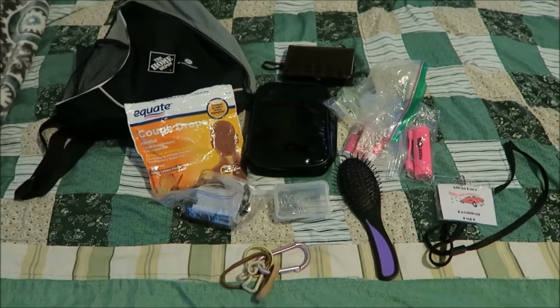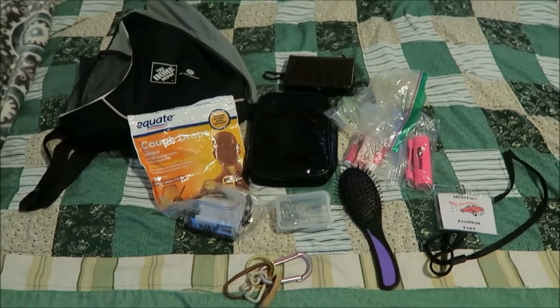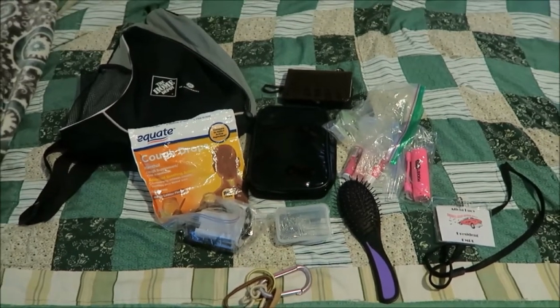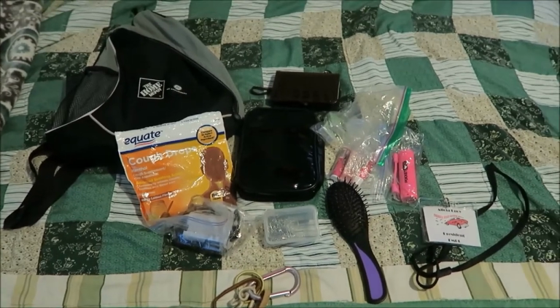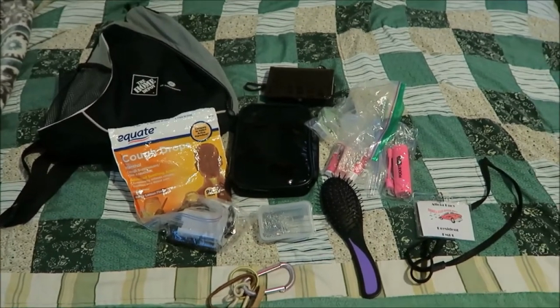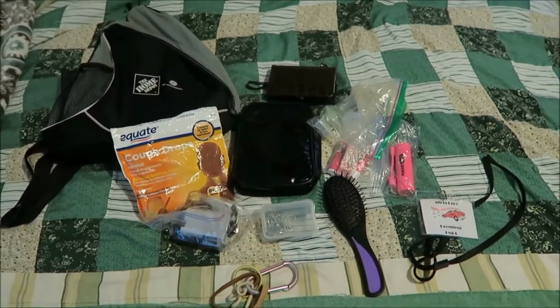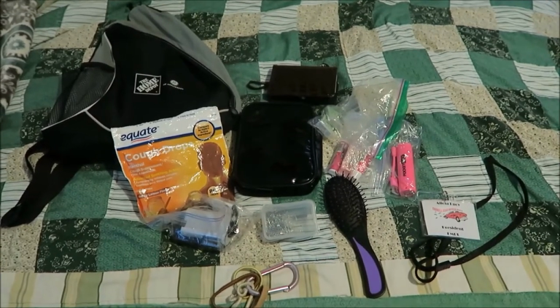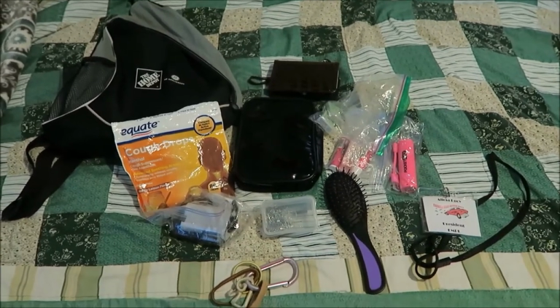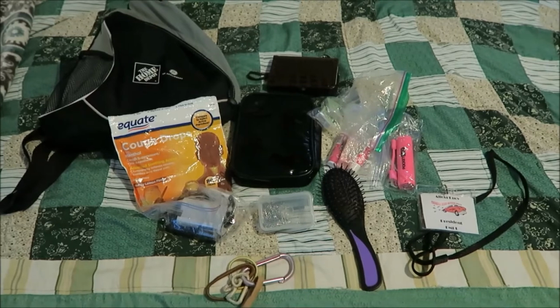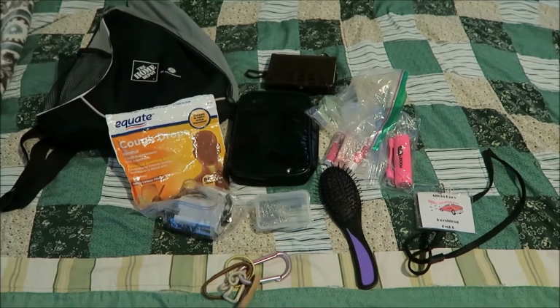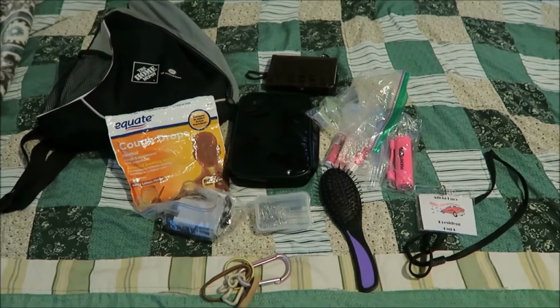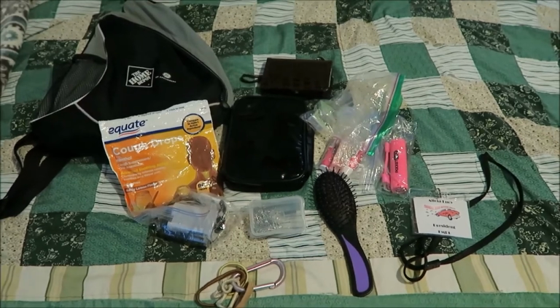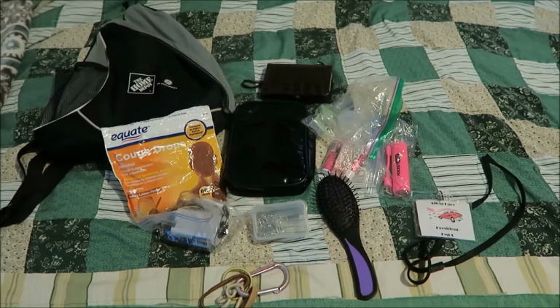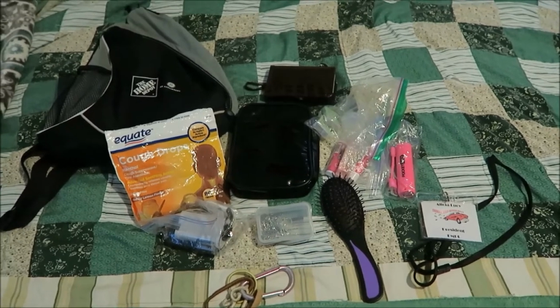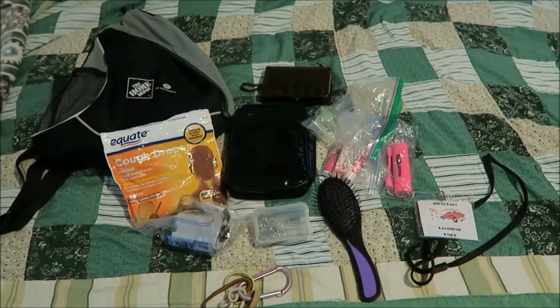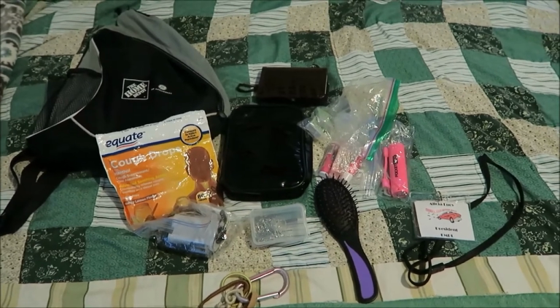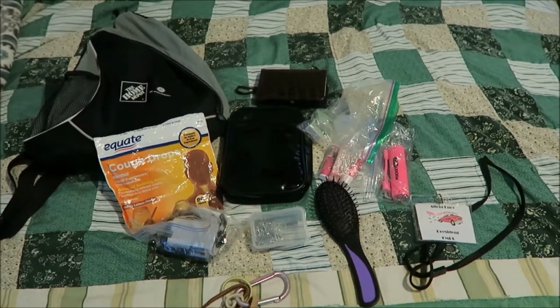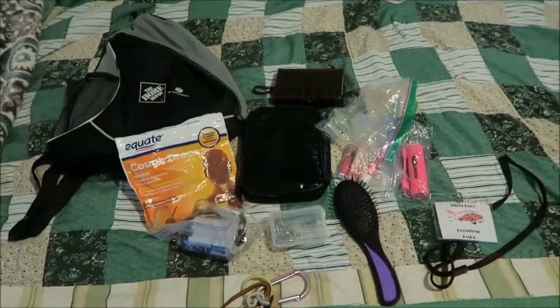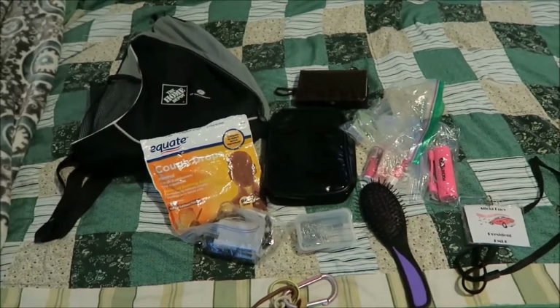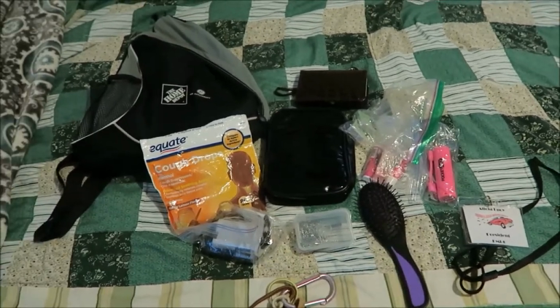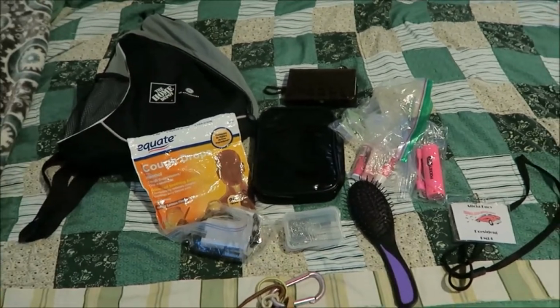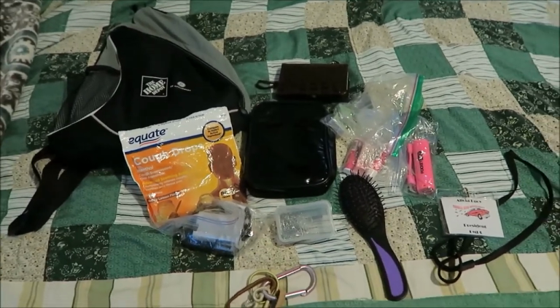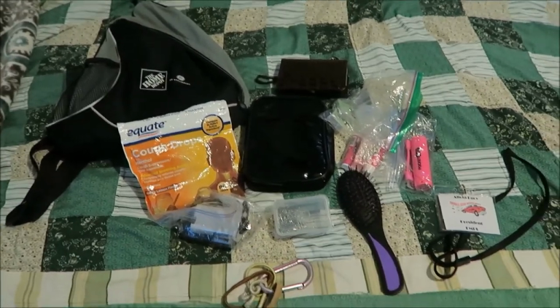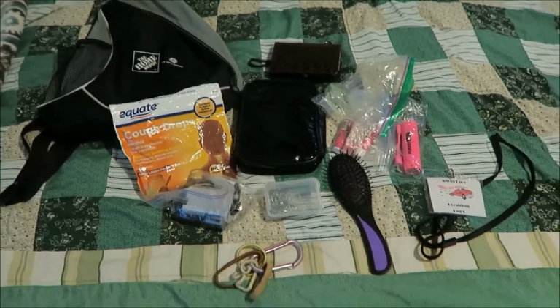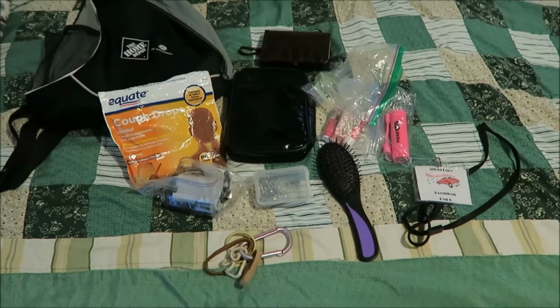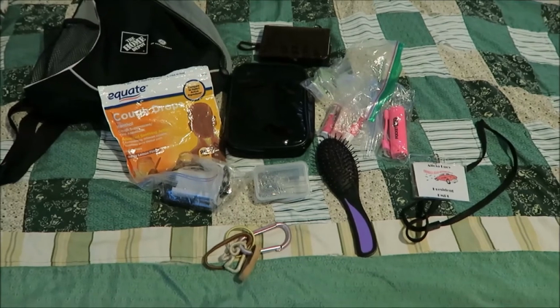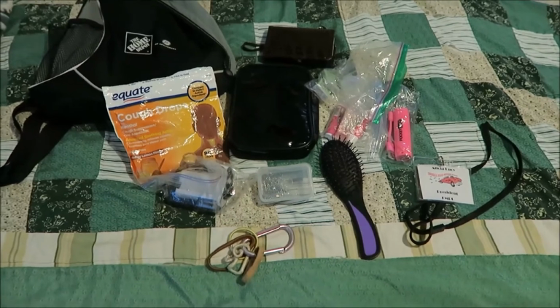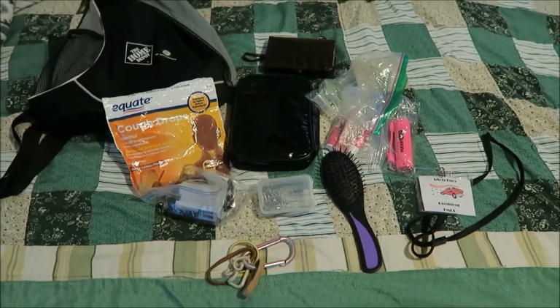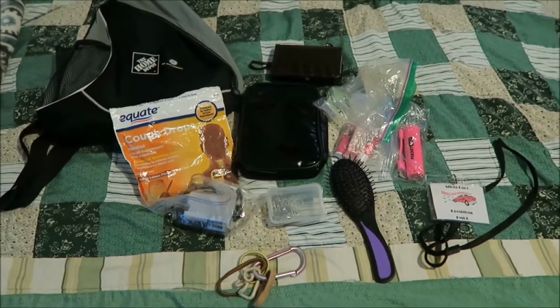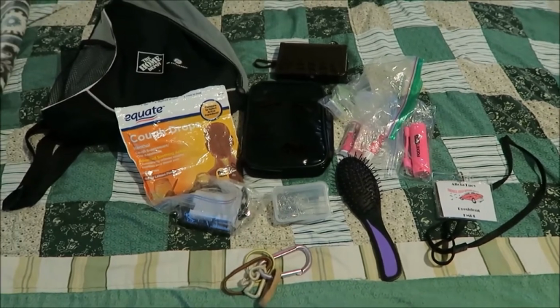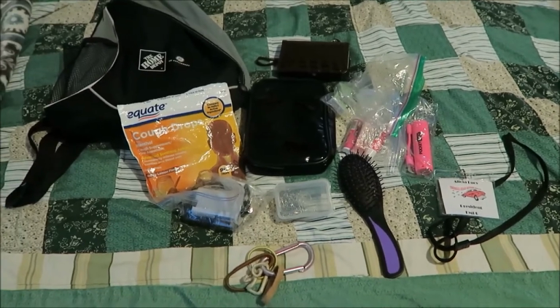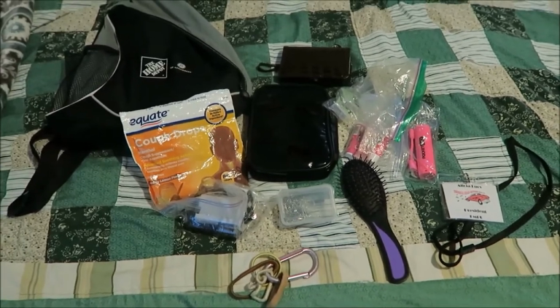Hey everyone, so today I was going to show you what I put in my backpack whenever we went to Dollywood and Healthy Kids Day this past weekend.